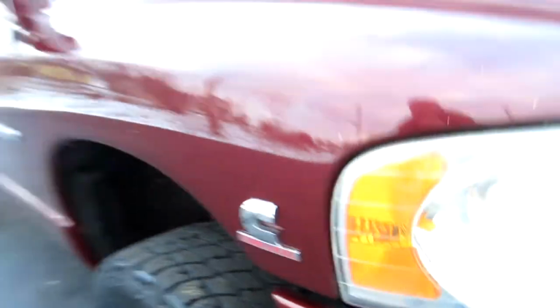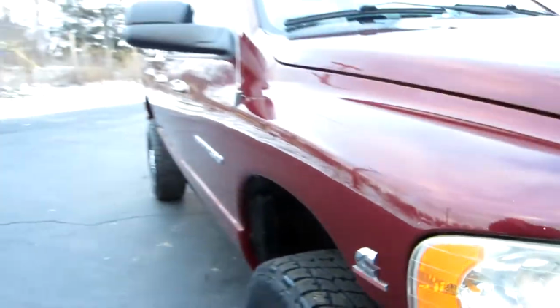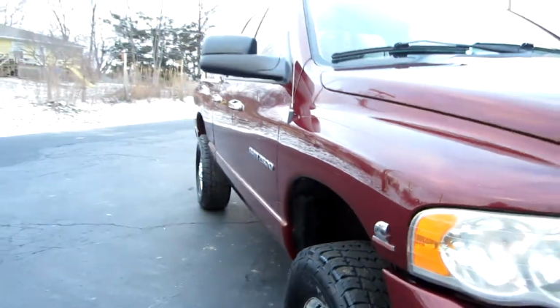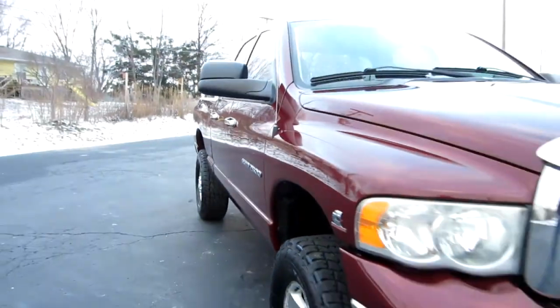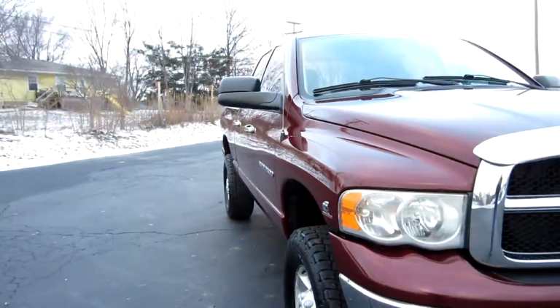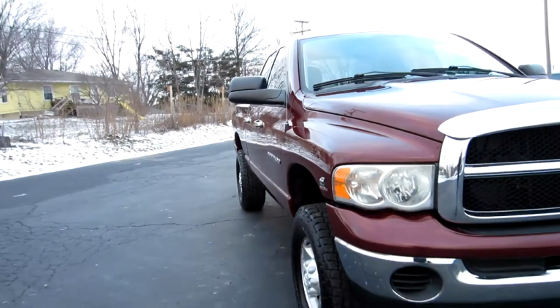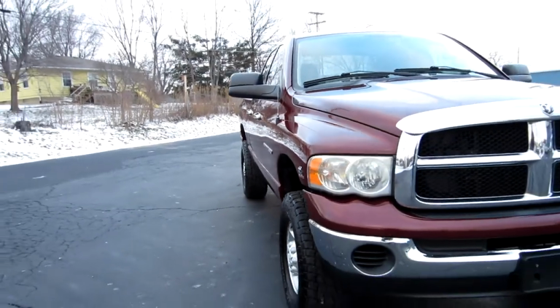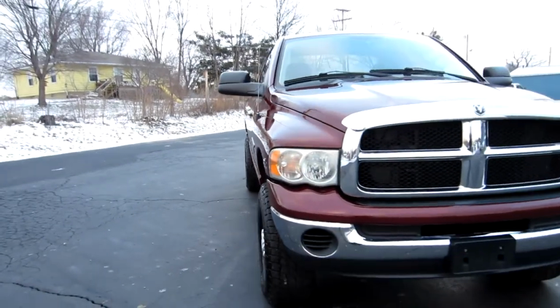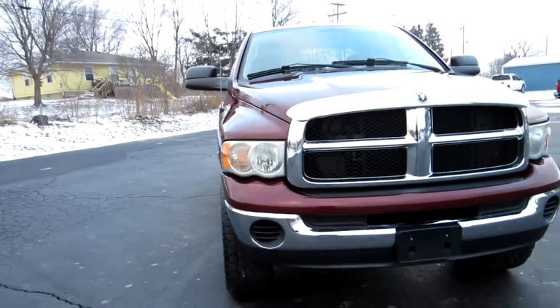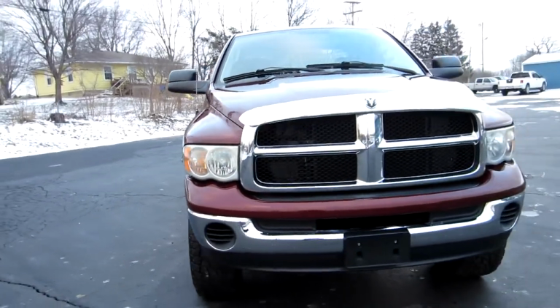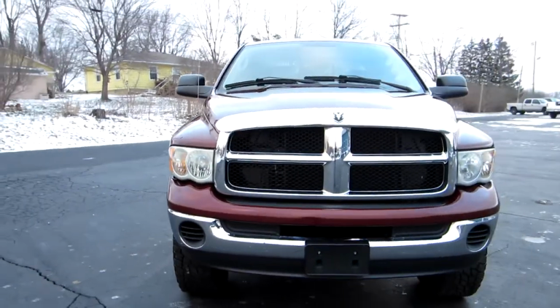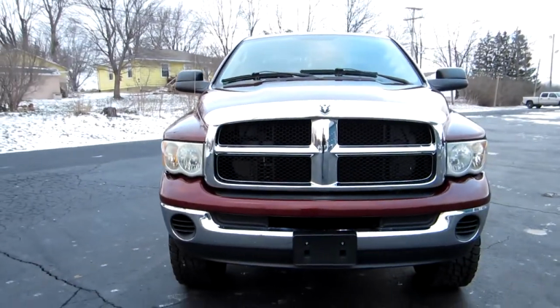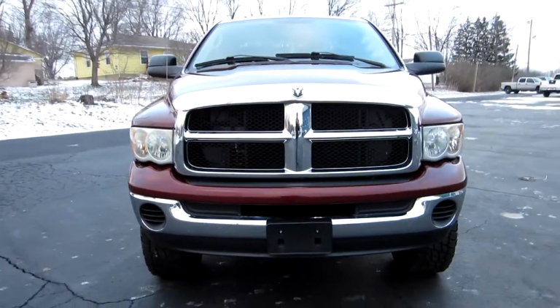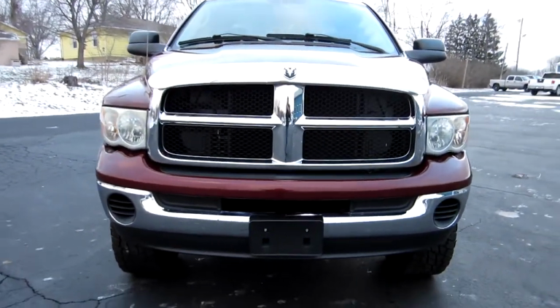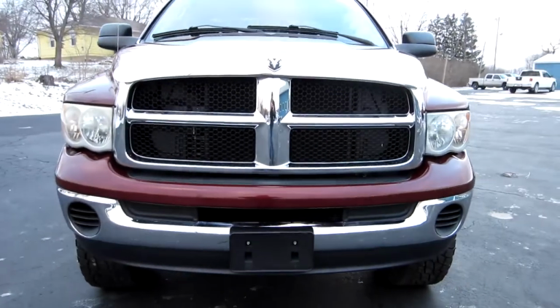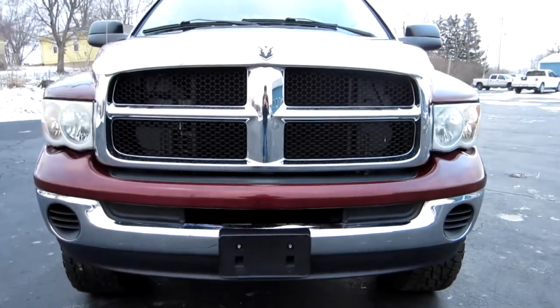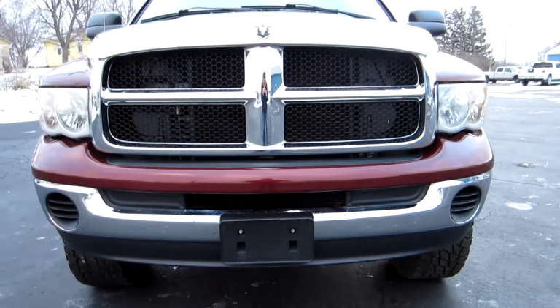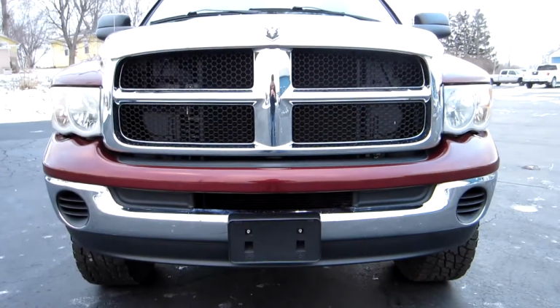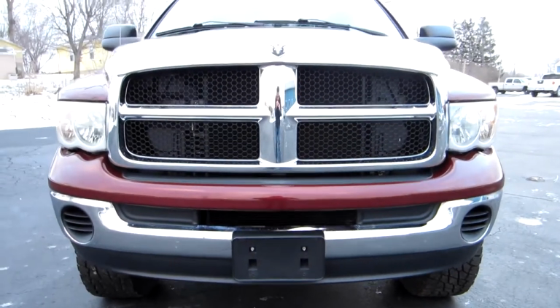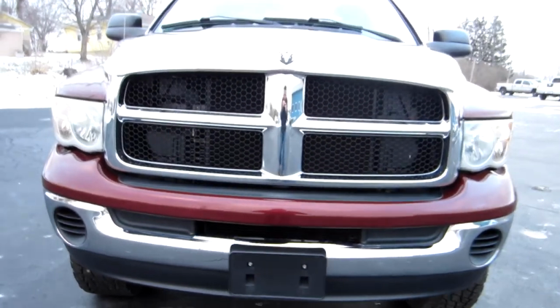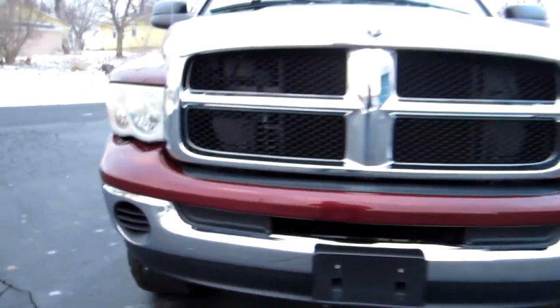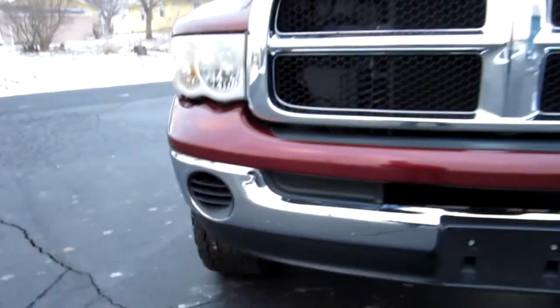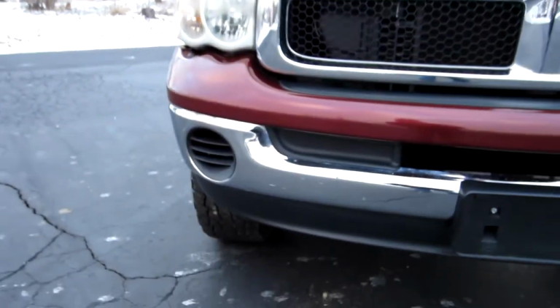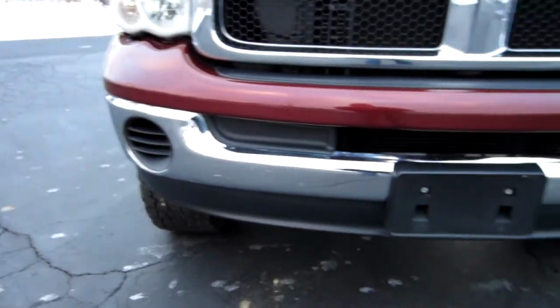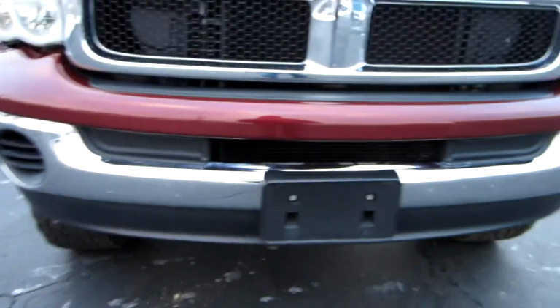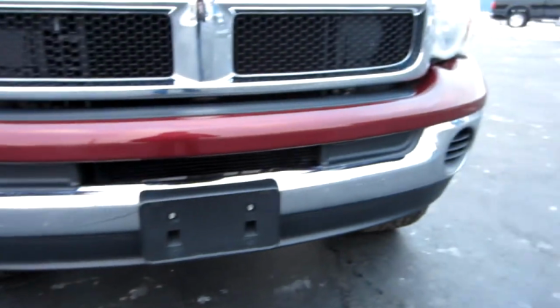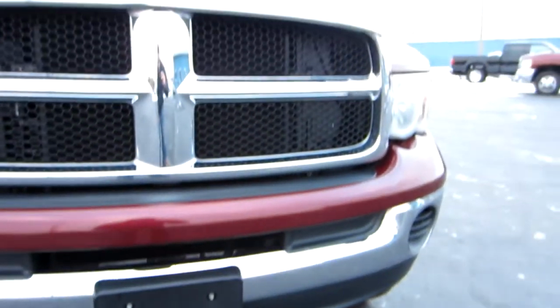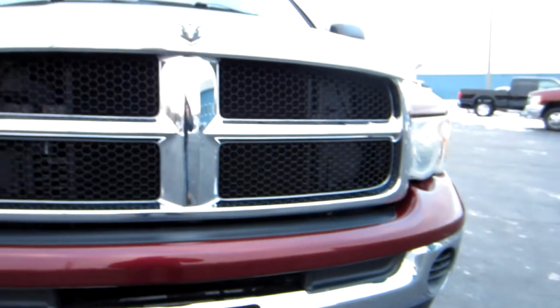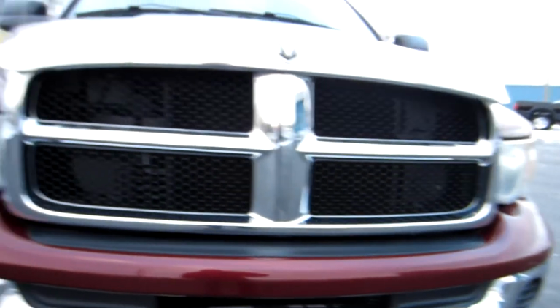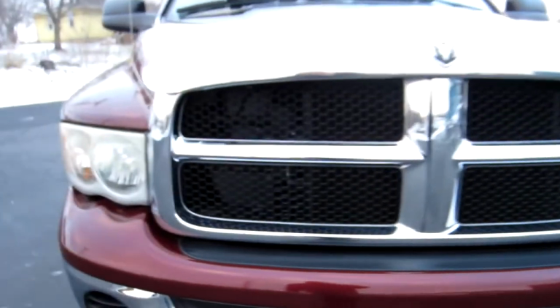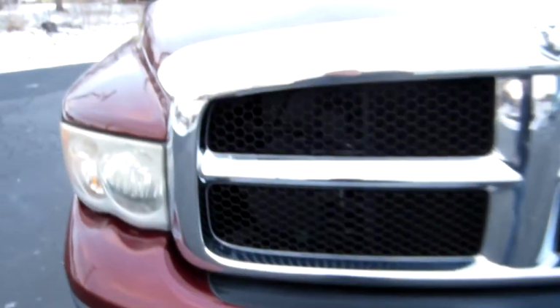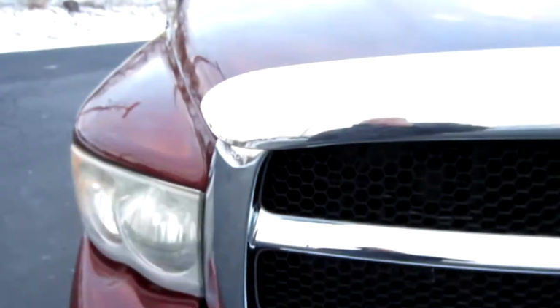The body's in nice shape. A few little dents, a few little dings here and there. Some paint, some little rock chips that have been touched up. Overall, very nice truck. Chrome bumper, chrome grille, nice chrome bug shield.